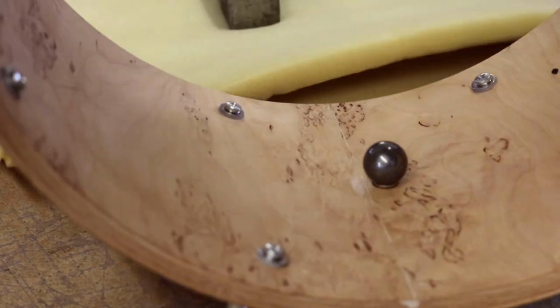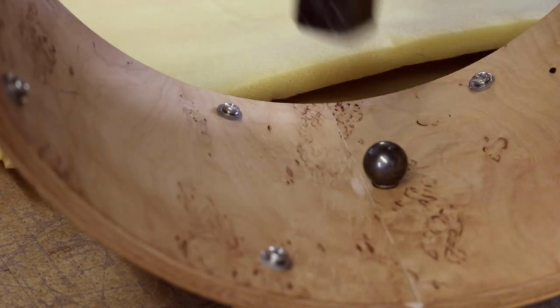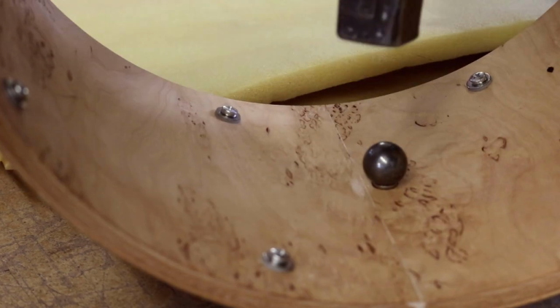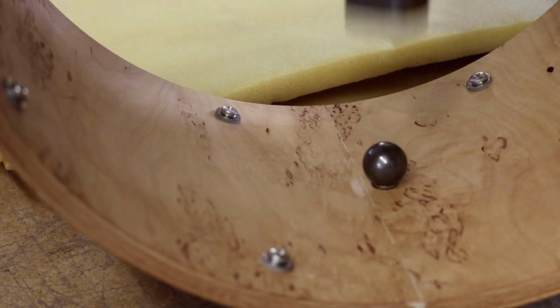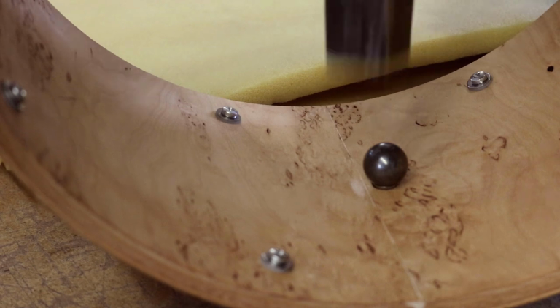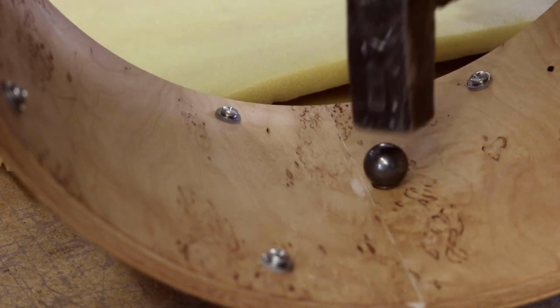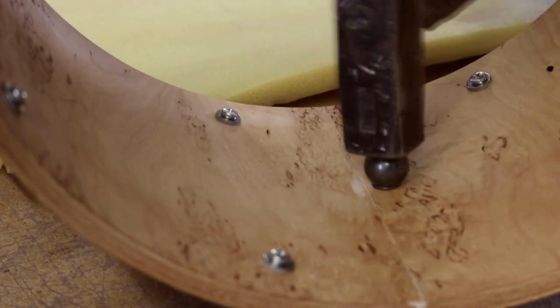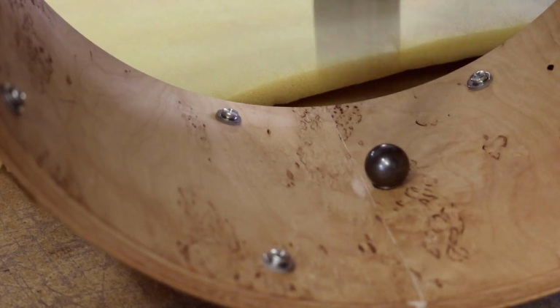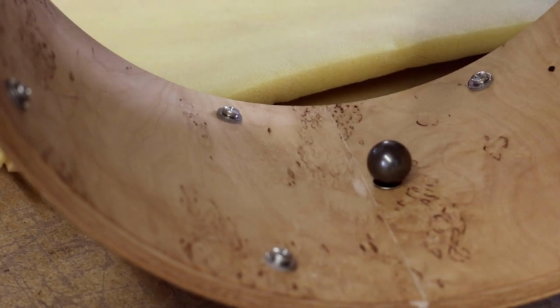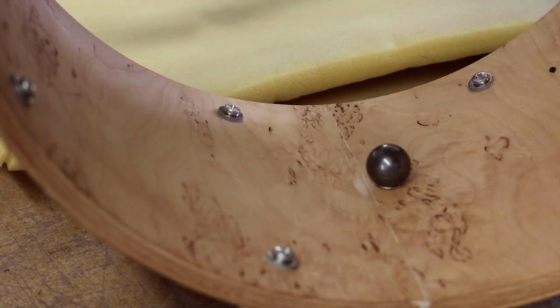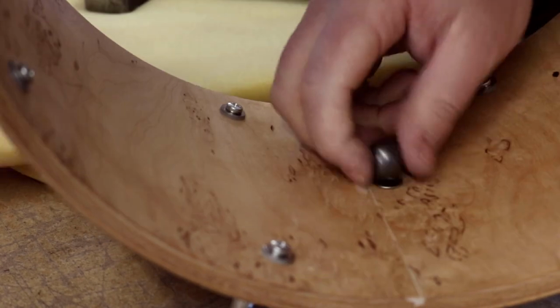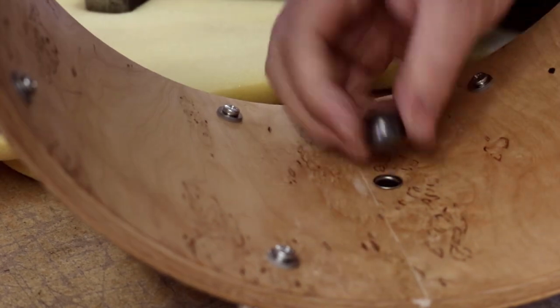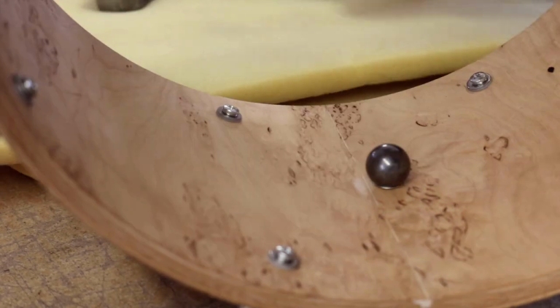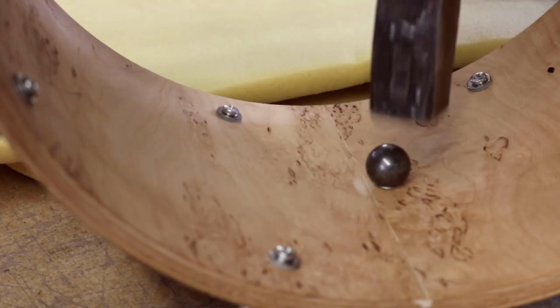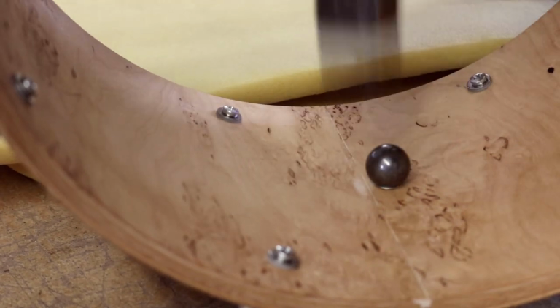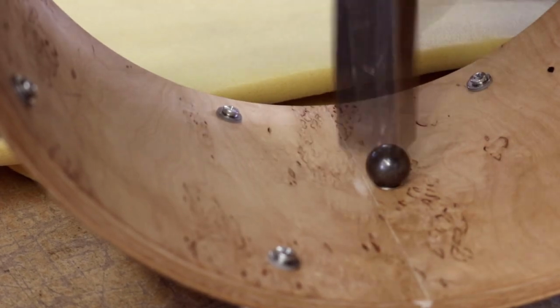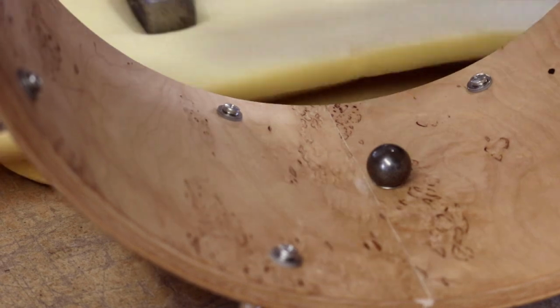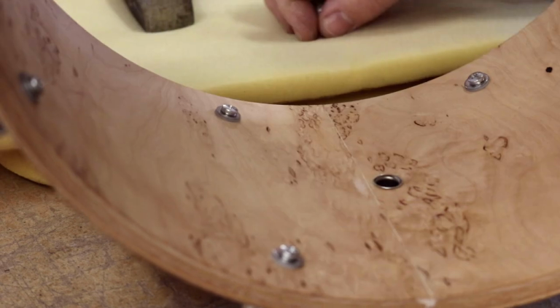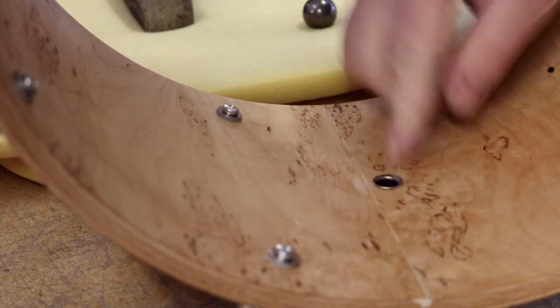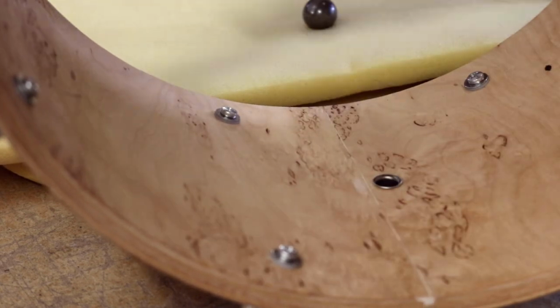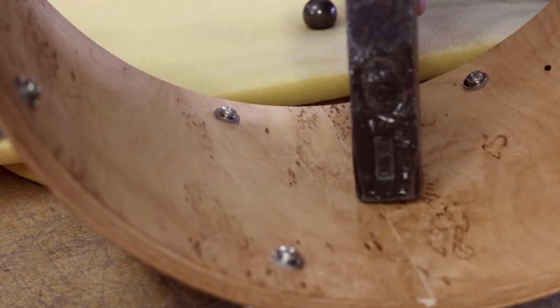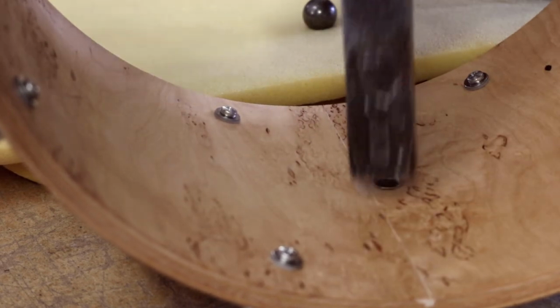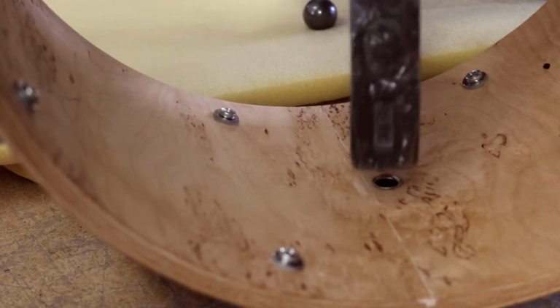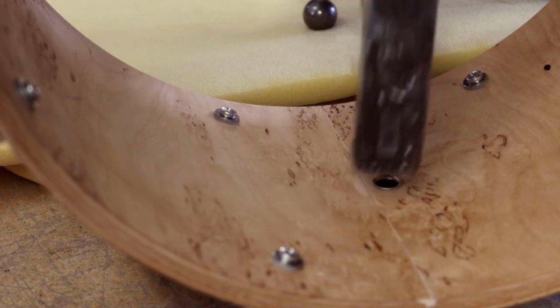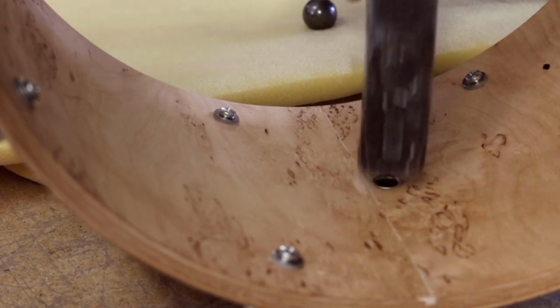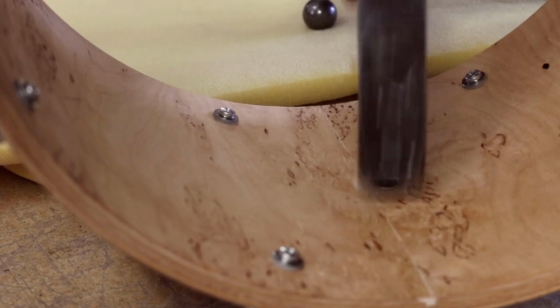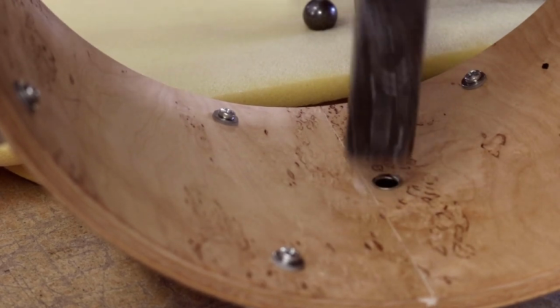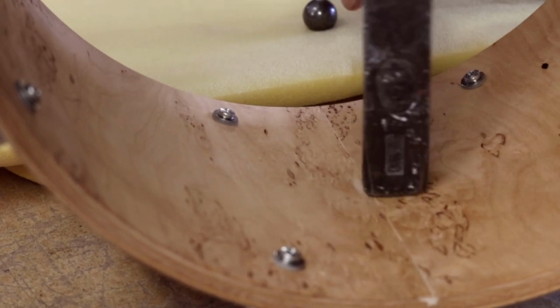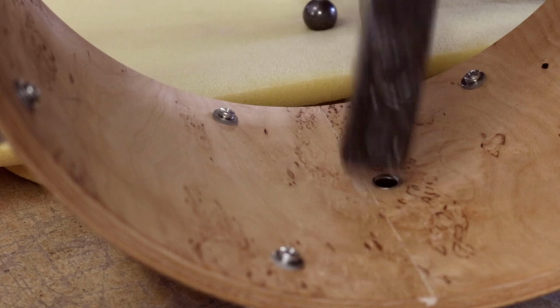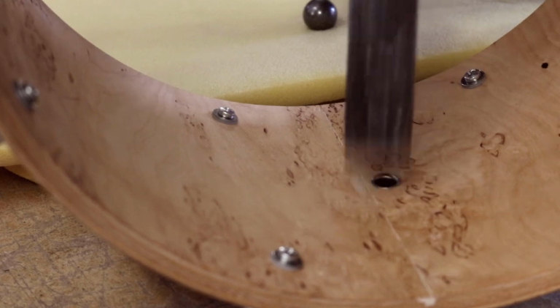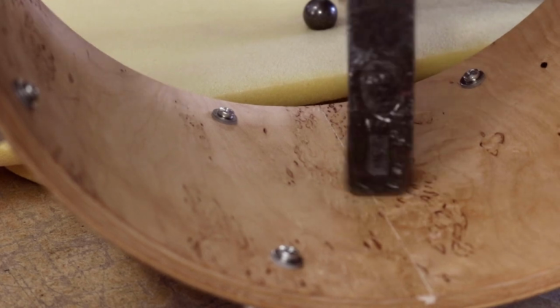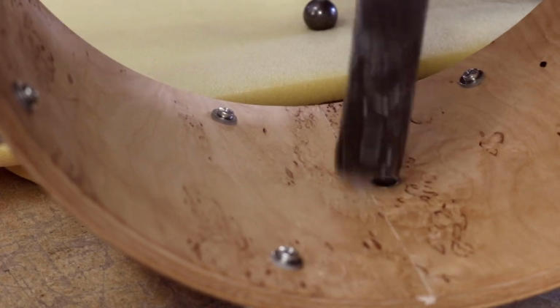Then just place the metal ball on the inside of the eyelet and hit it with the hammer. After the eyelet is flanged to the outside, you can remove the ball and just hit it with the hammer directly to flatten everything. But be careful not to hit some dents into the wood.